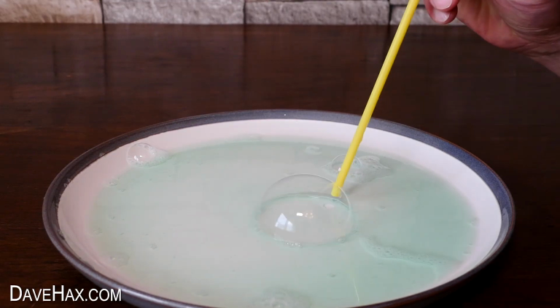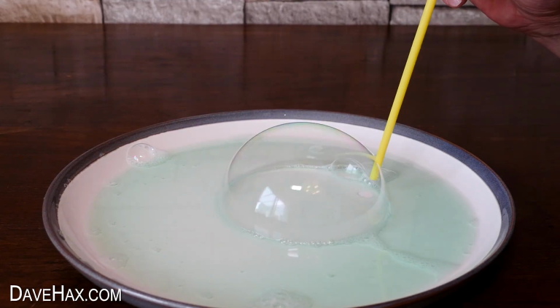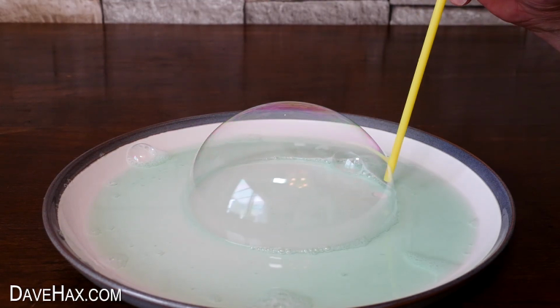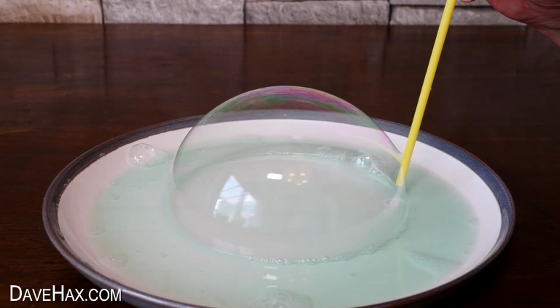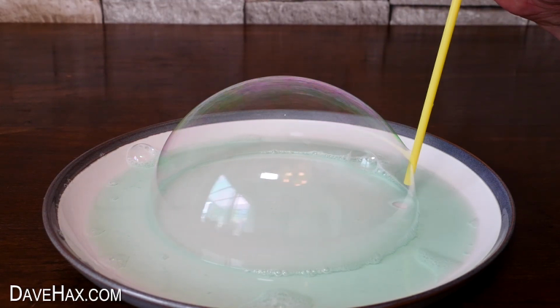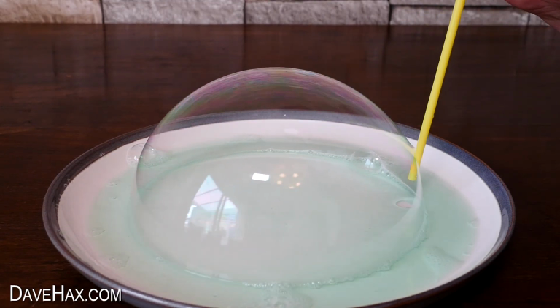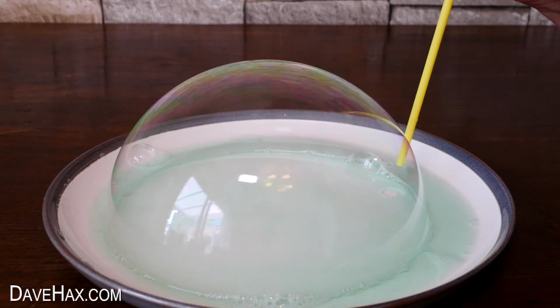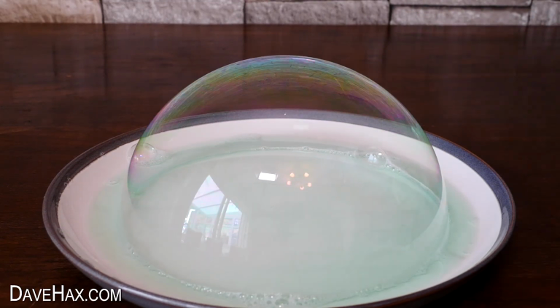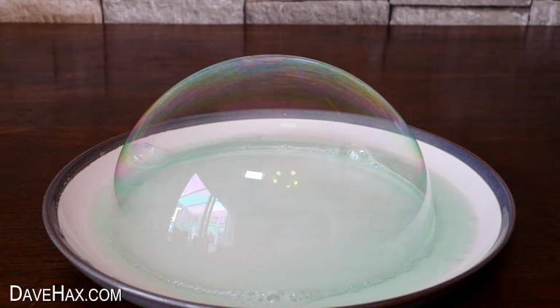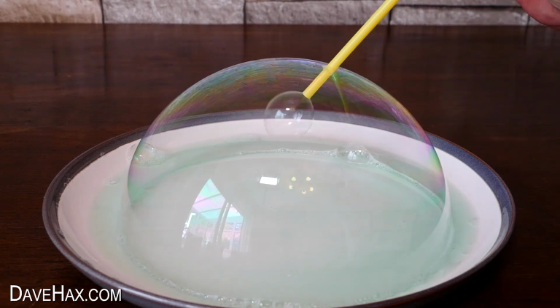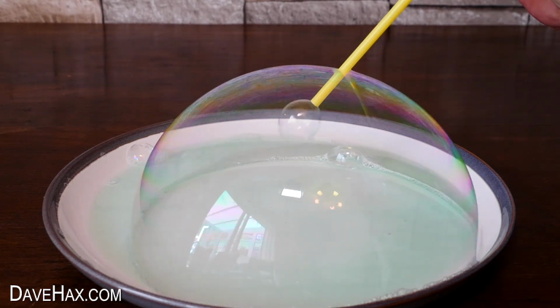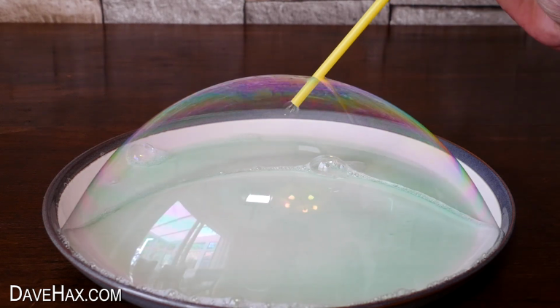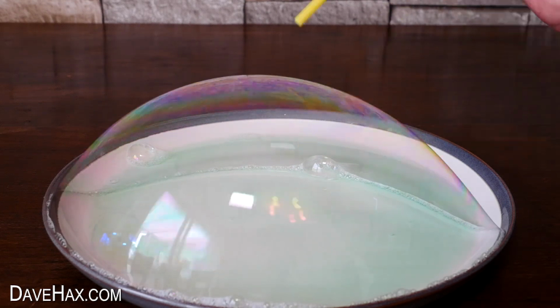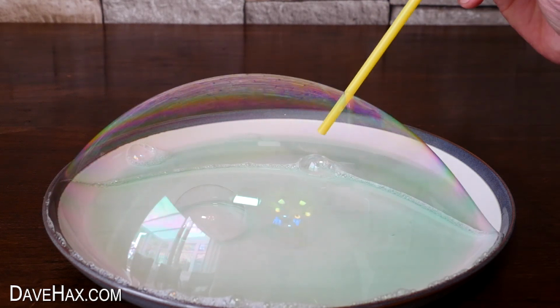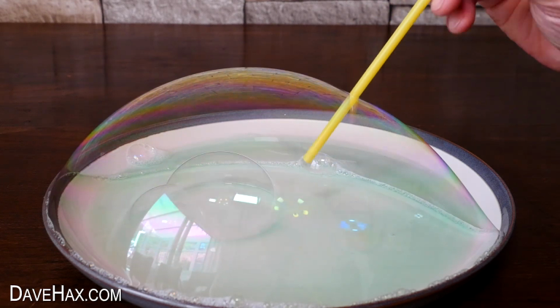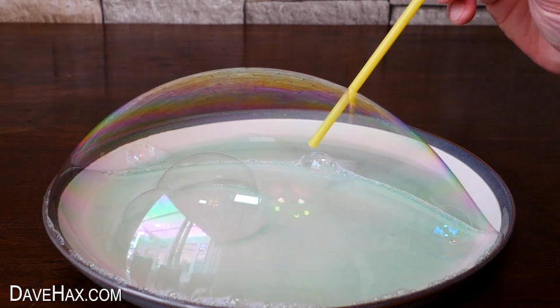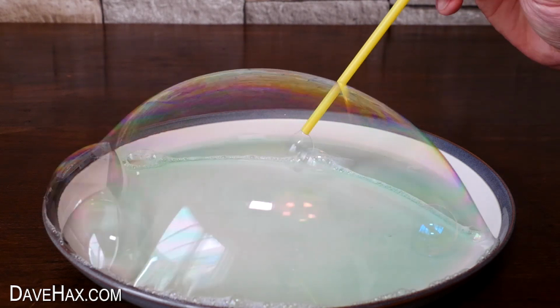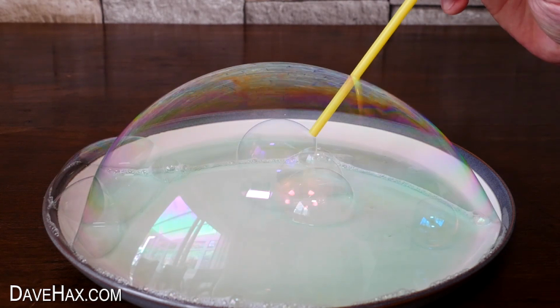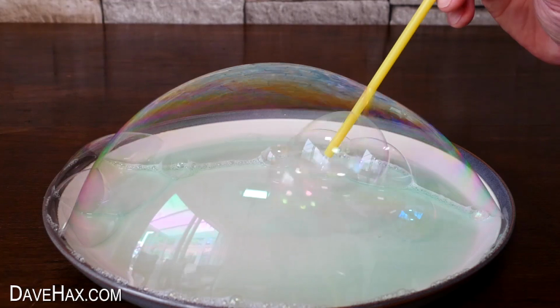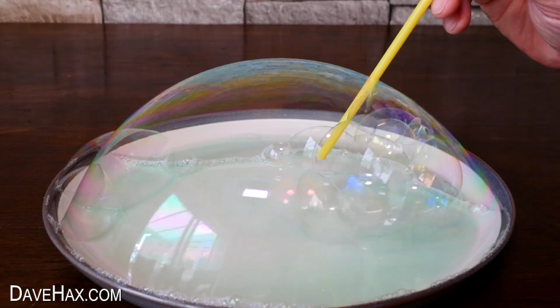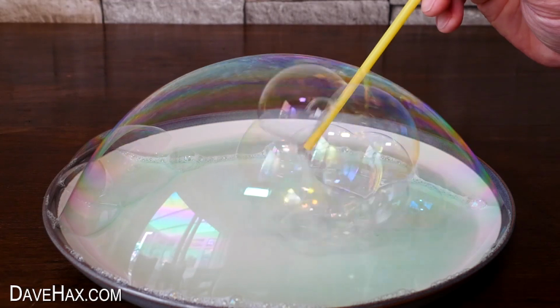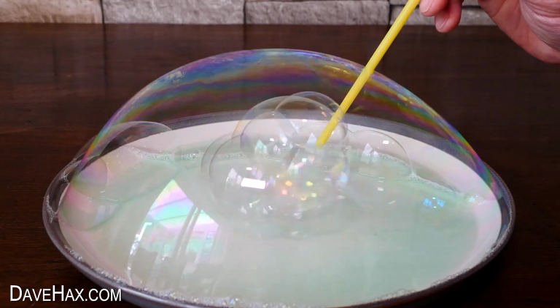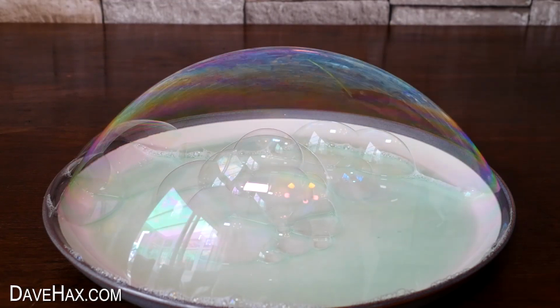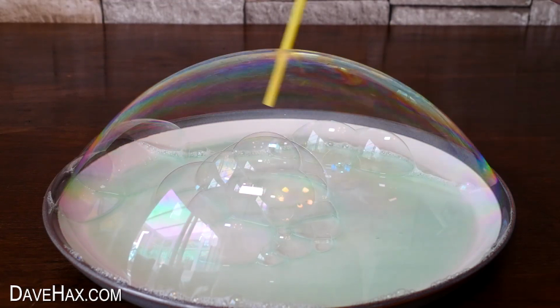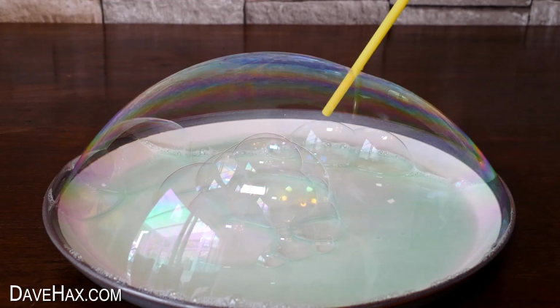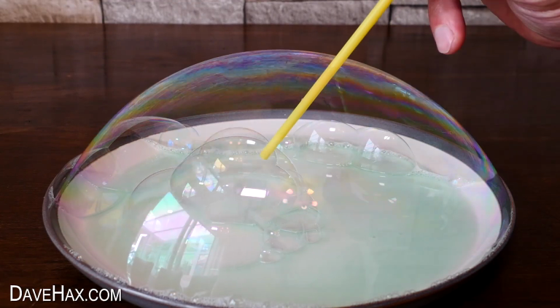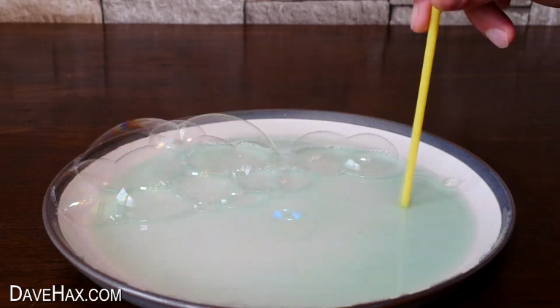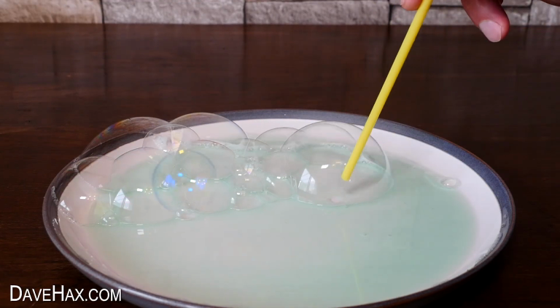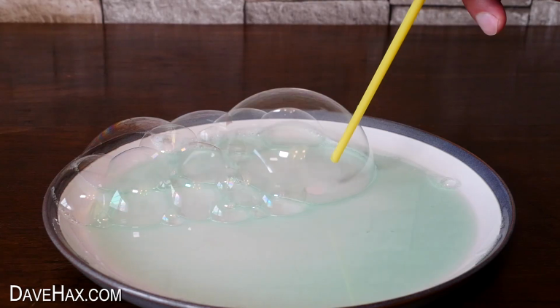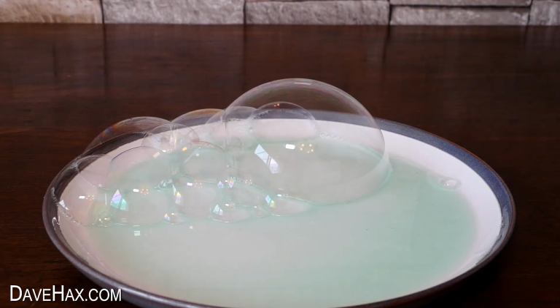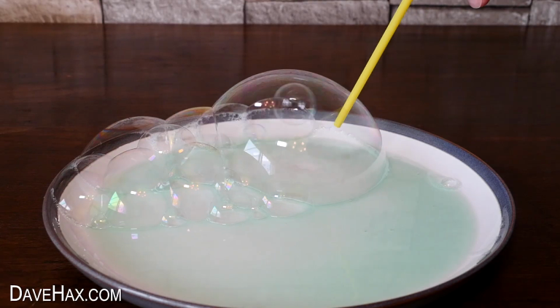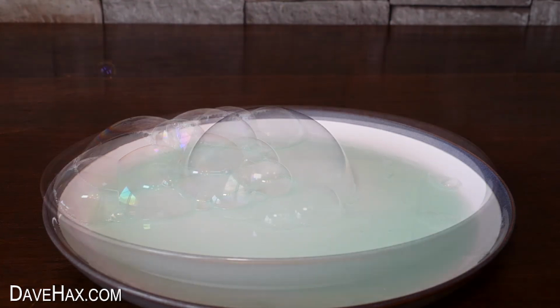For this one I made a huge bubble covering the plate and fired loads of smaller bubbles off inside.